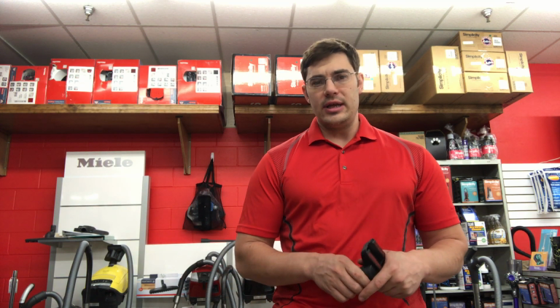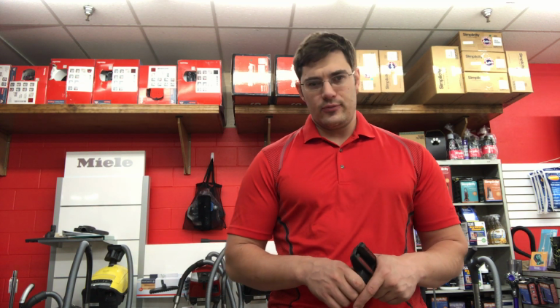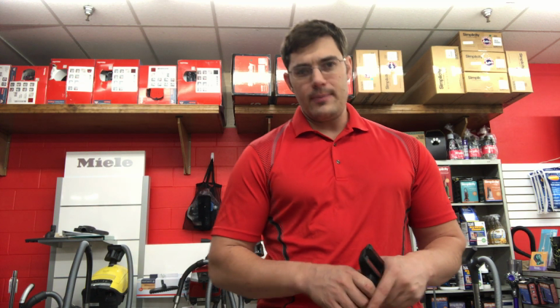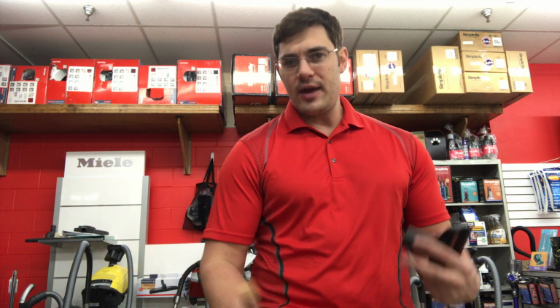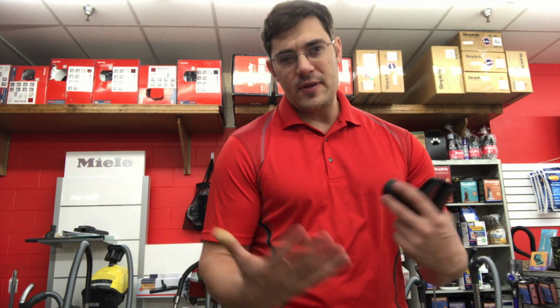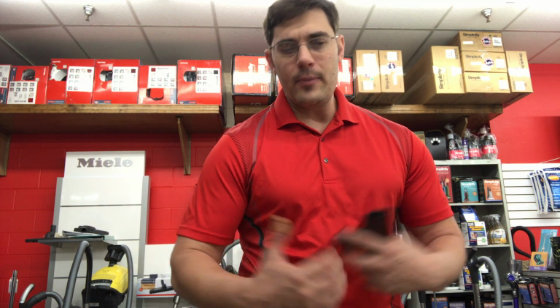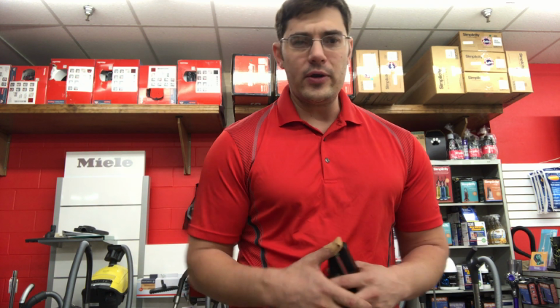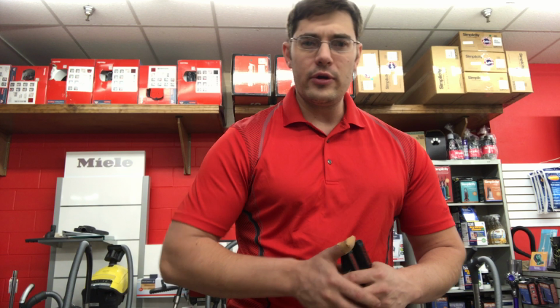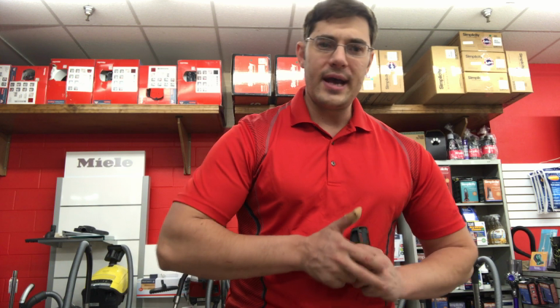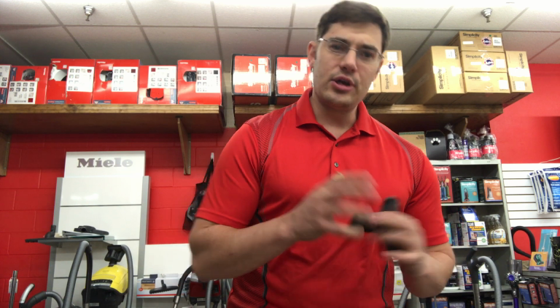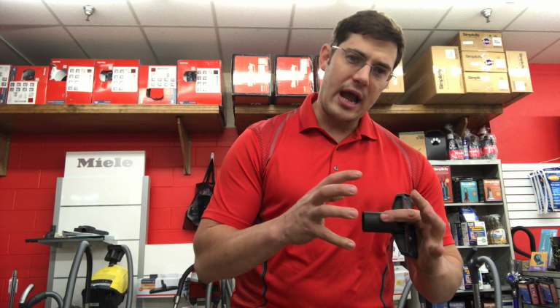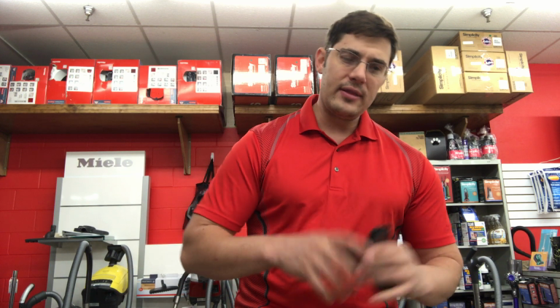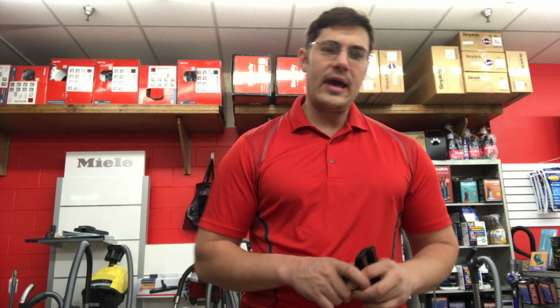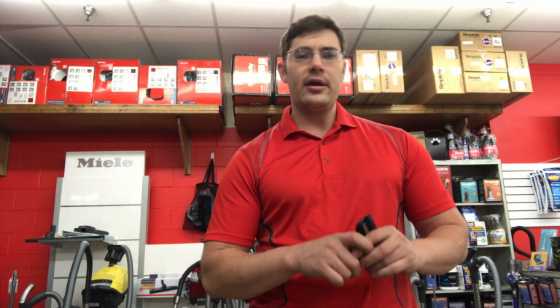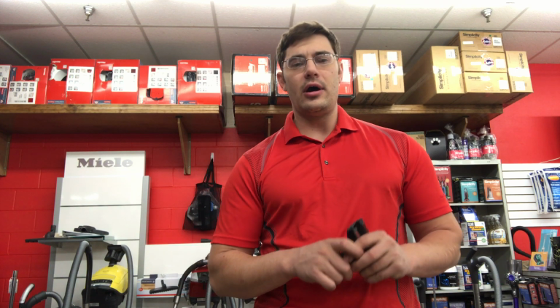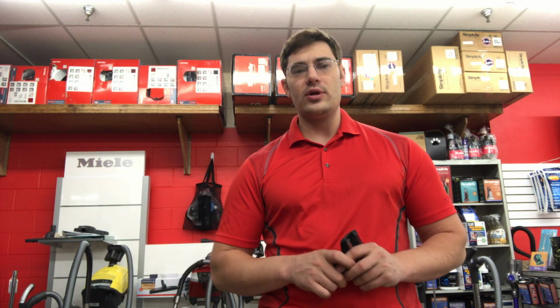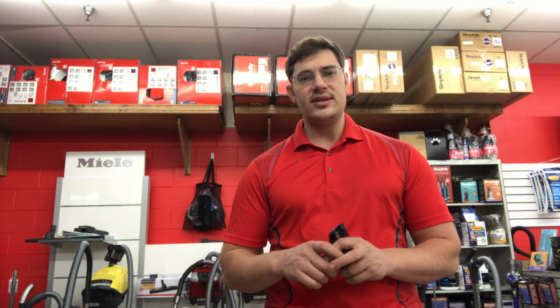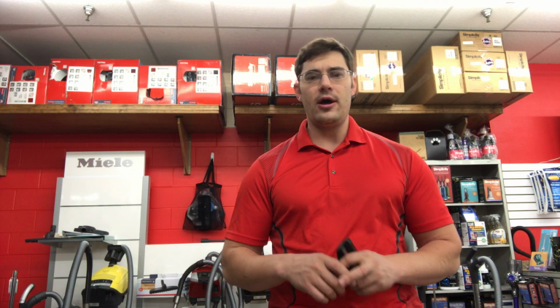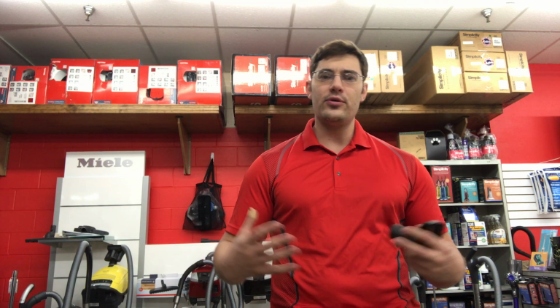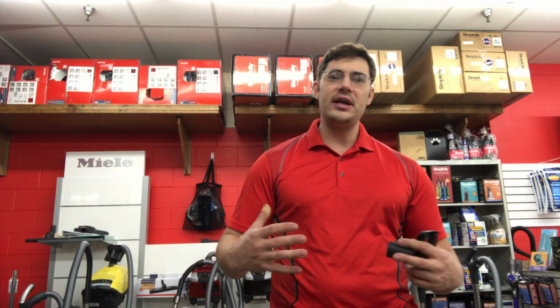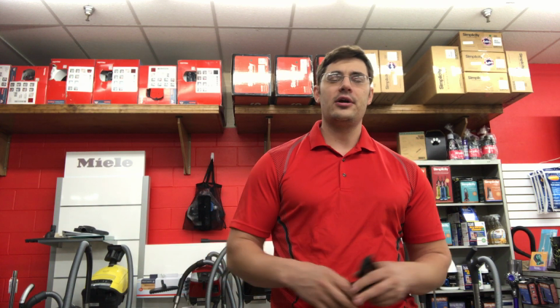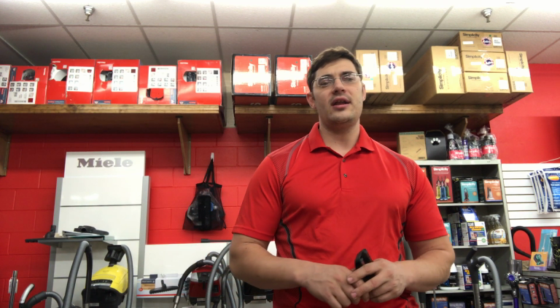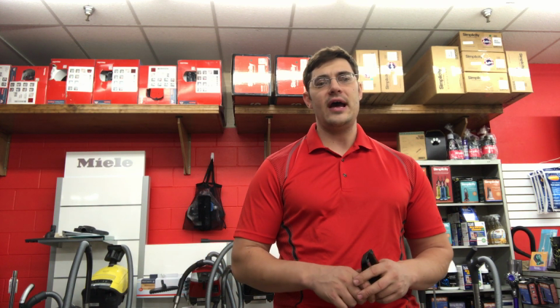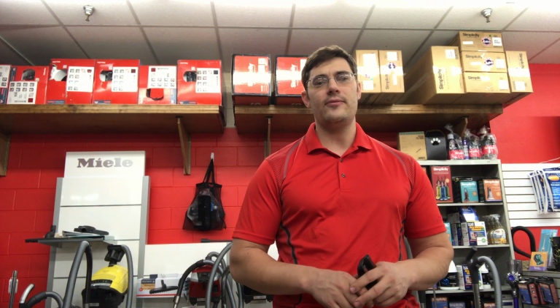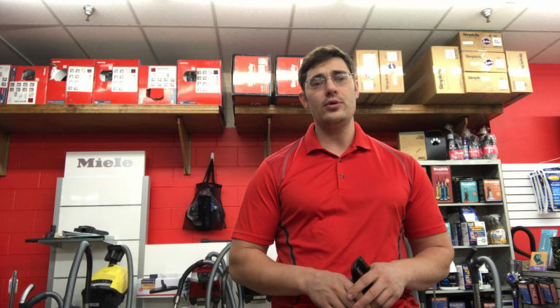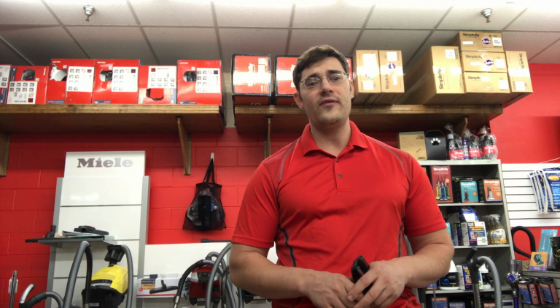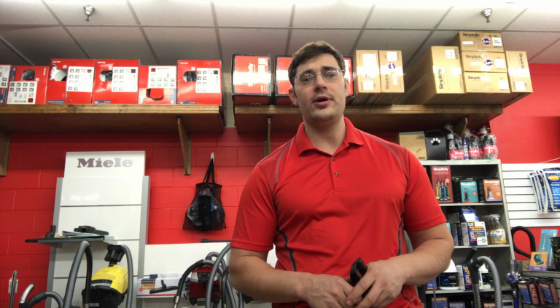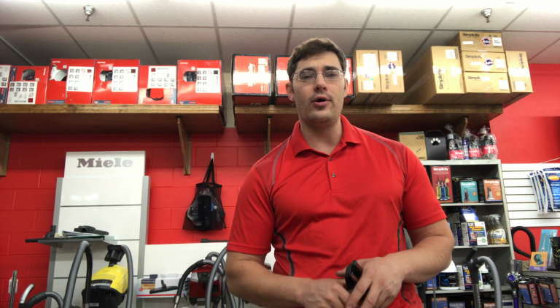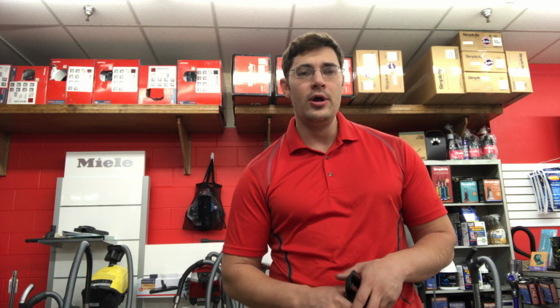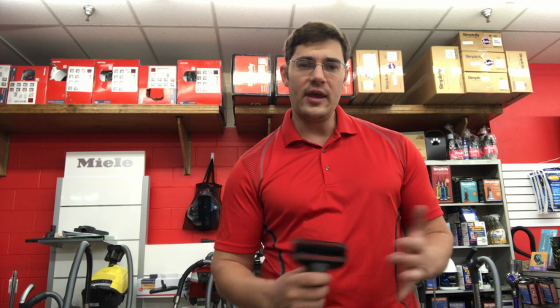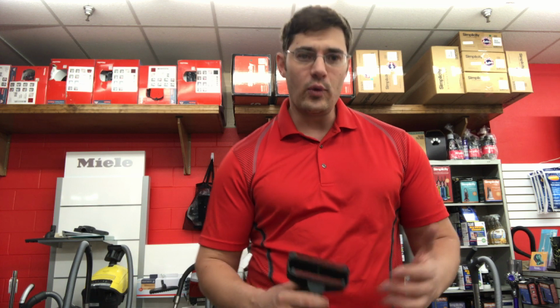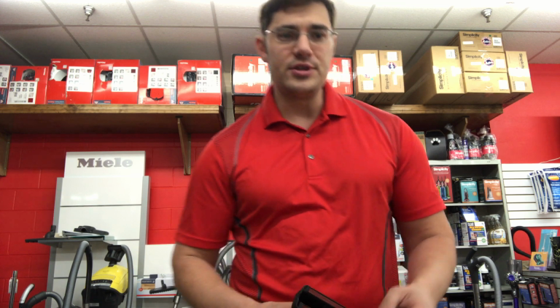You get these high-quality tools like this so you can use them for a lifetime and get a good clean — pick everything up: all the dirt, the bacteria — trap it in the bag where it's nice and healthy, and the clean air comes out of the vacuum for you and your family at home.